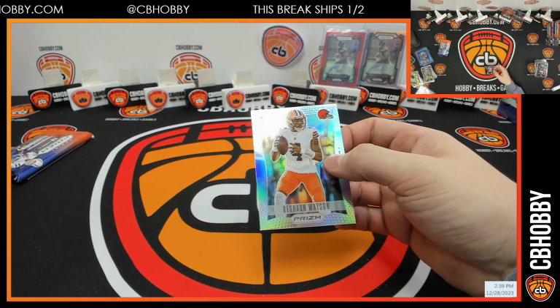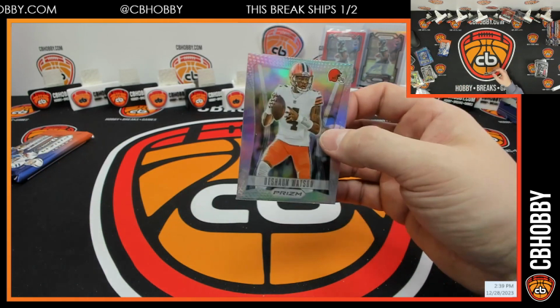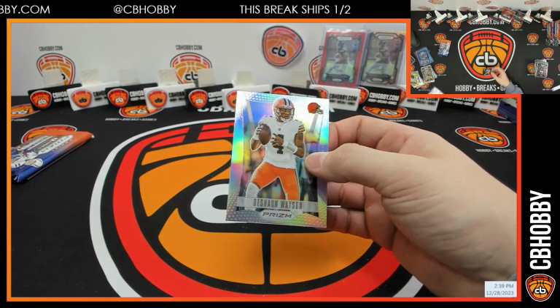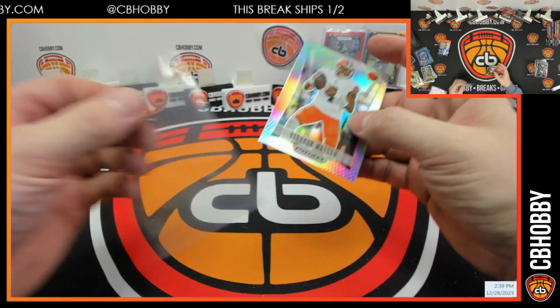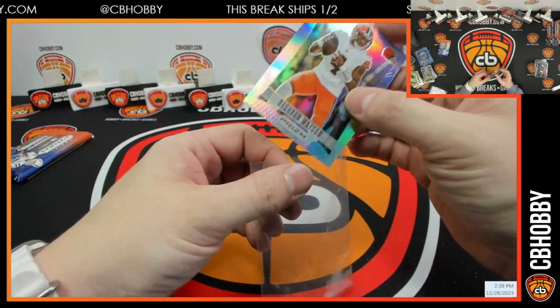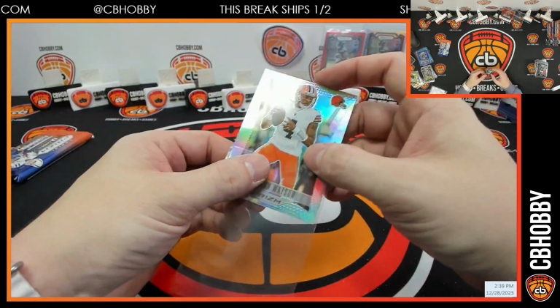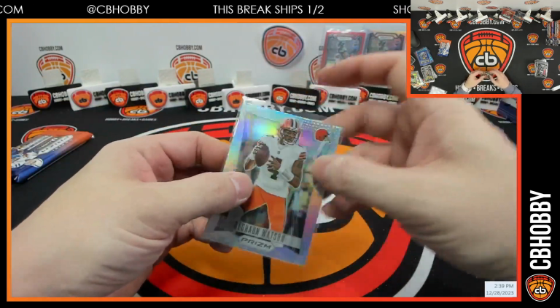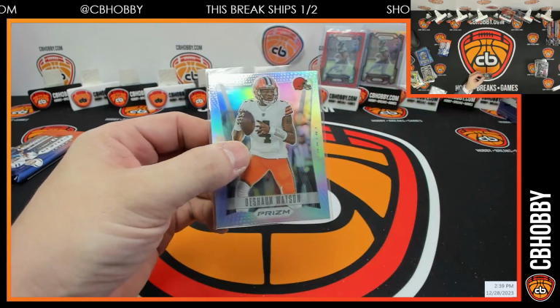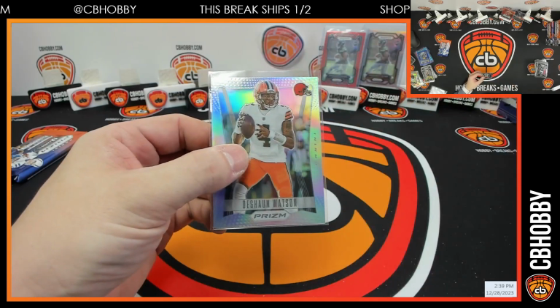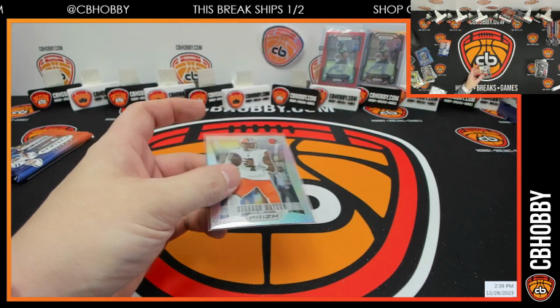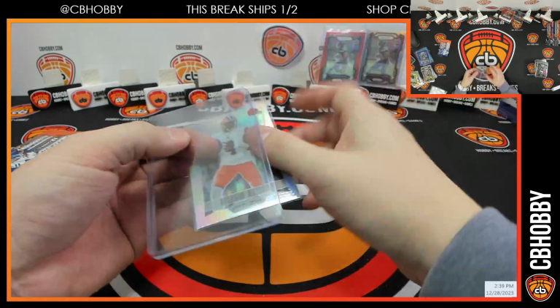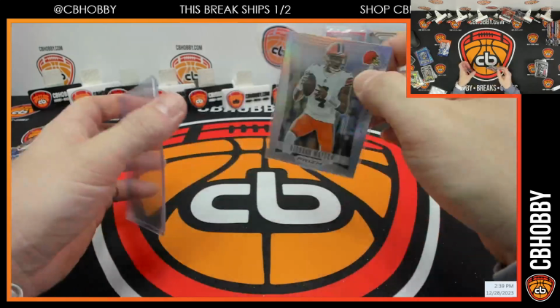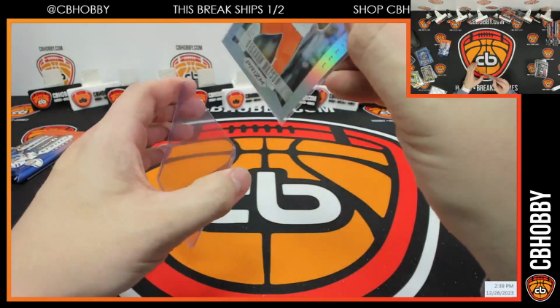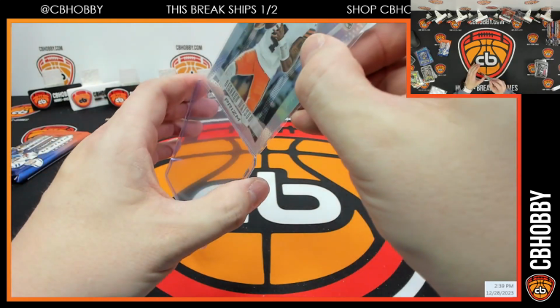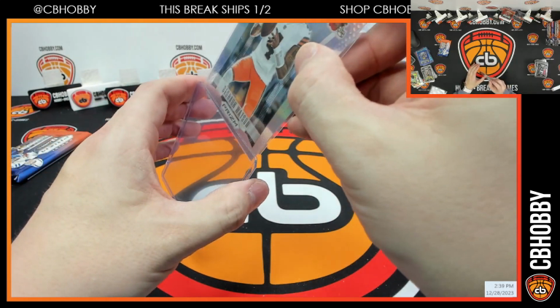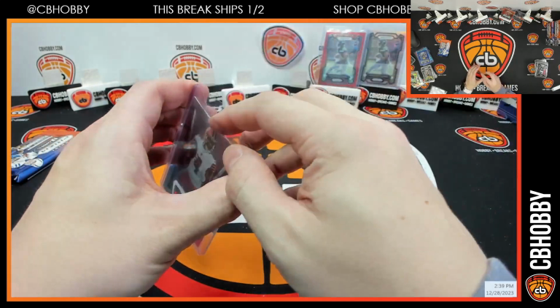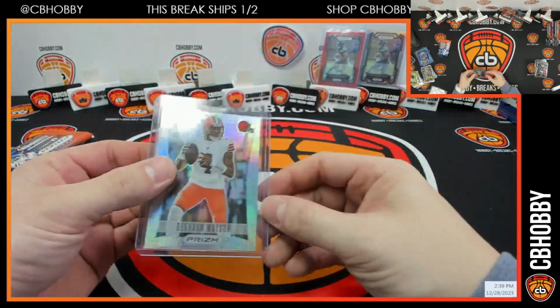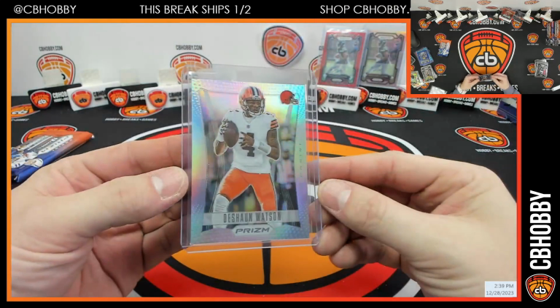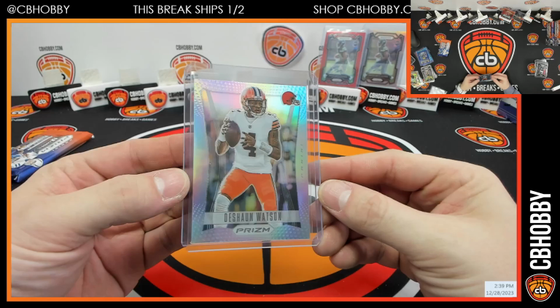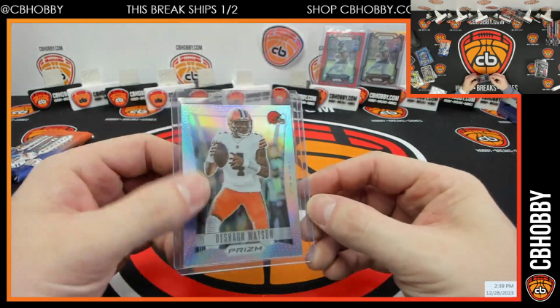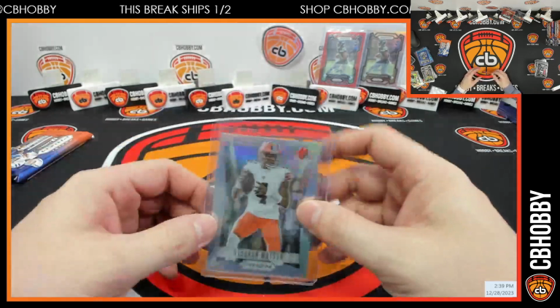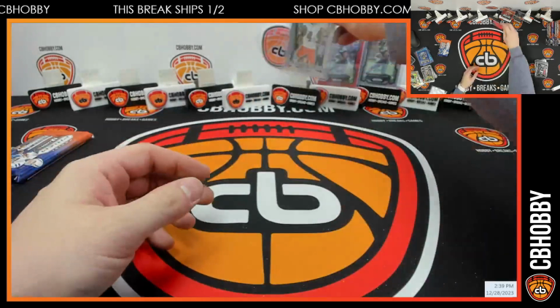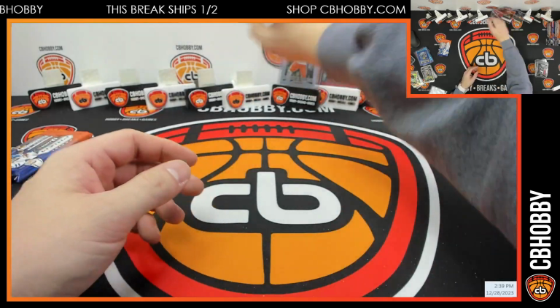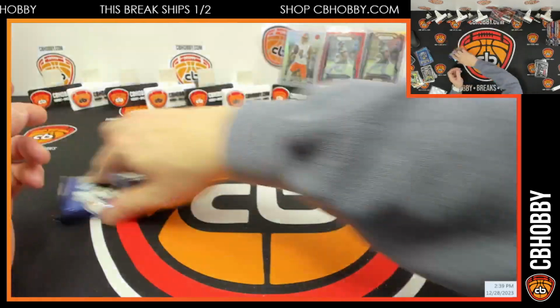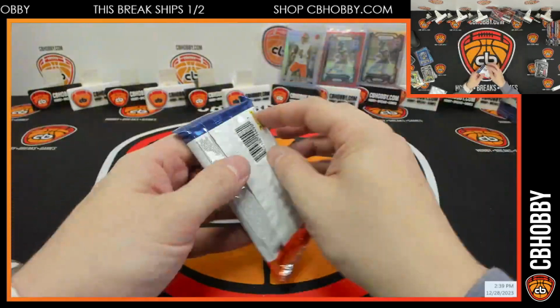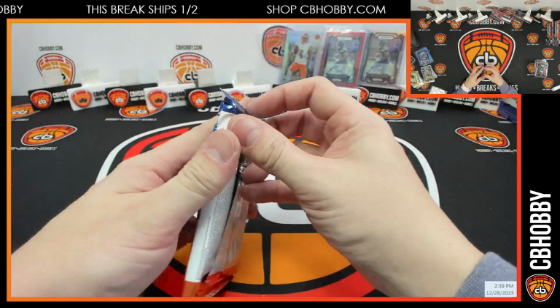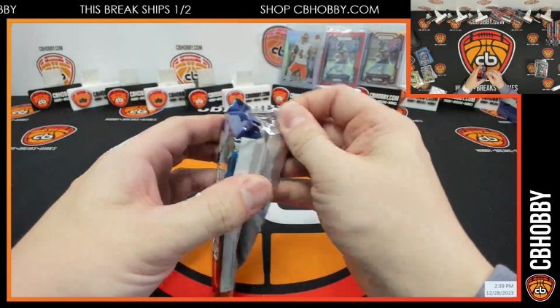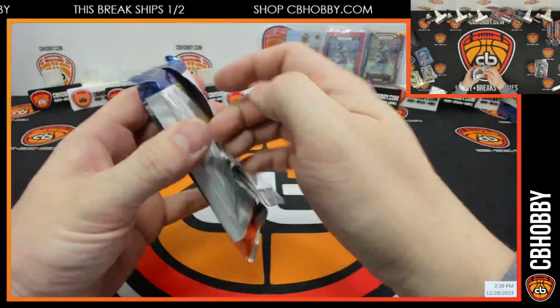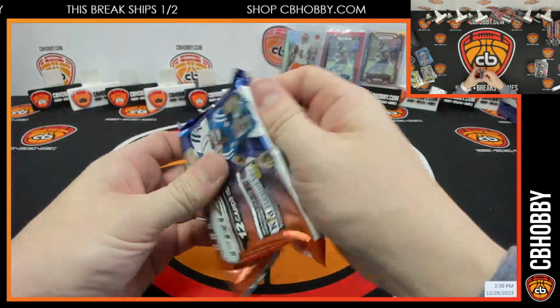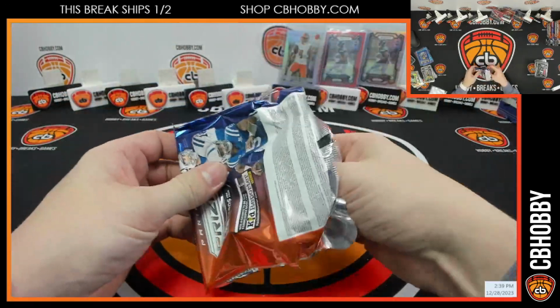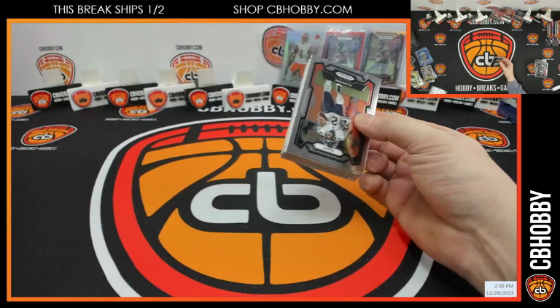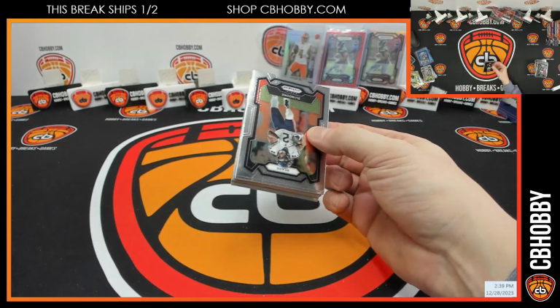Little Deshaun — this would have been nice before the season, maybe. Prism in general is rough. I don't know if you're new, but it's a tough product — heavily printed.